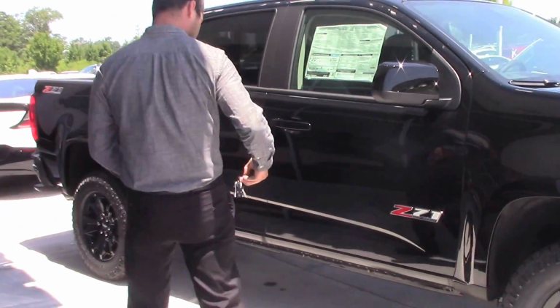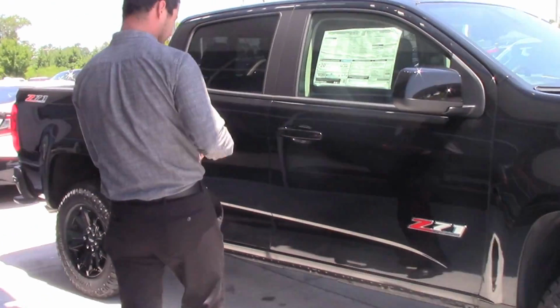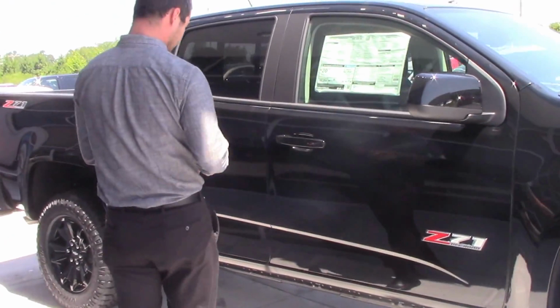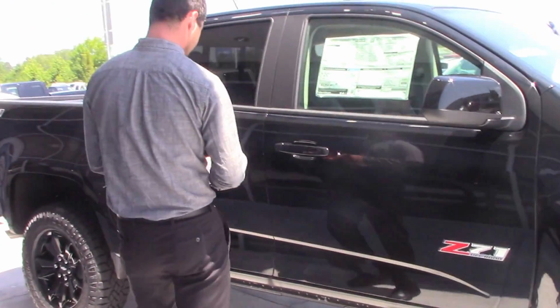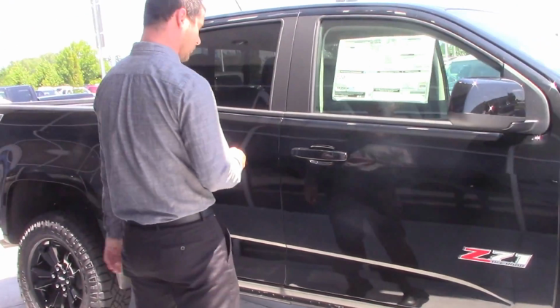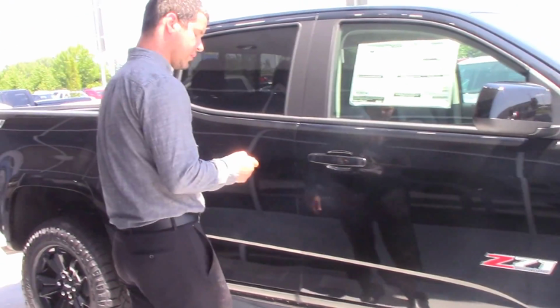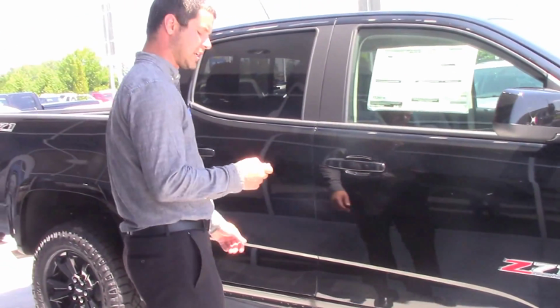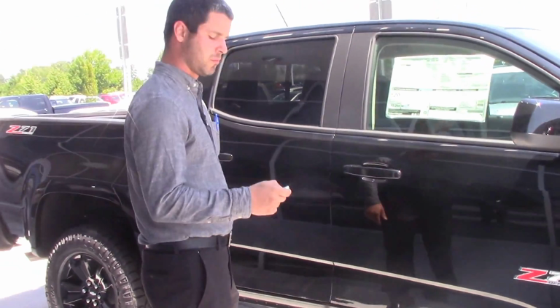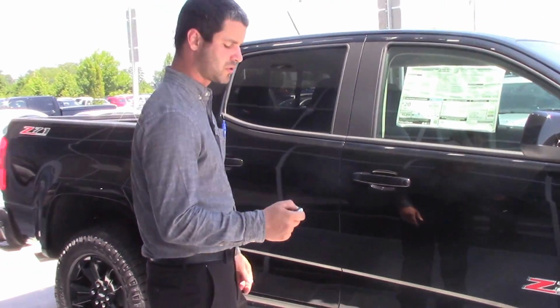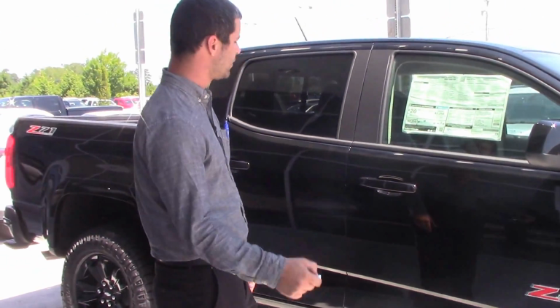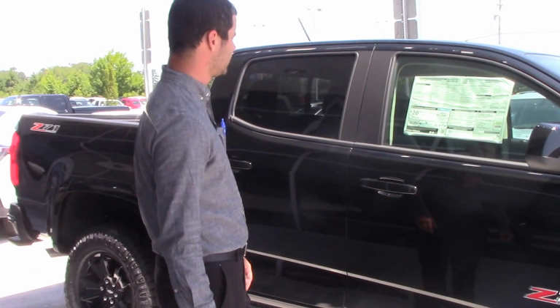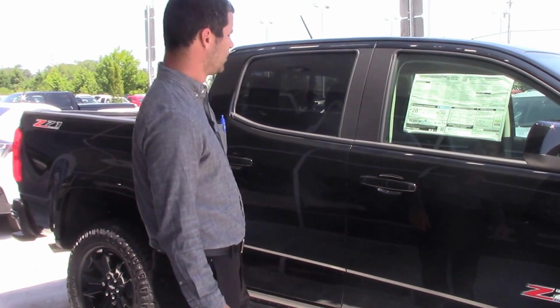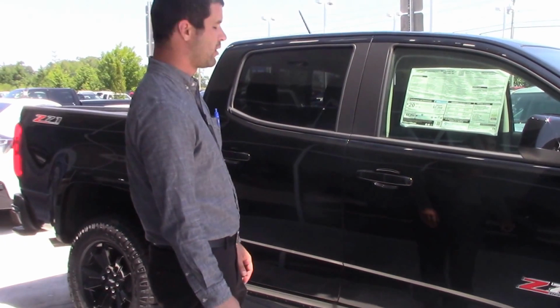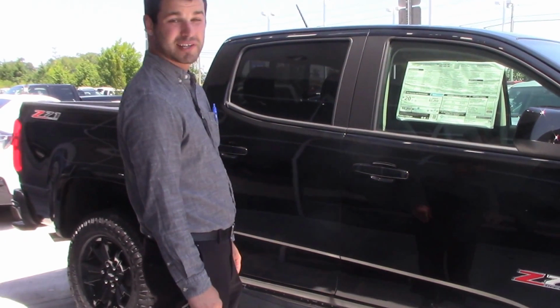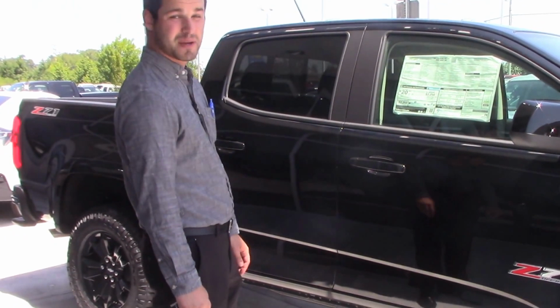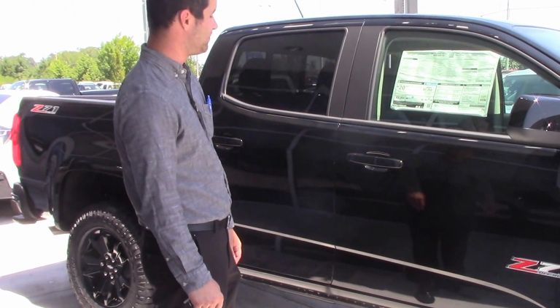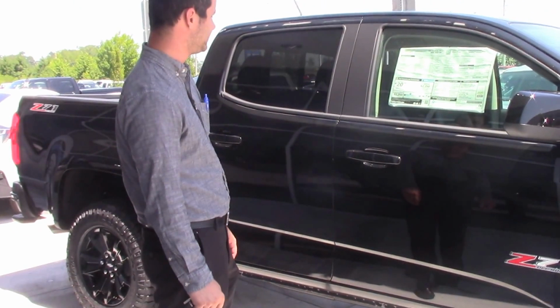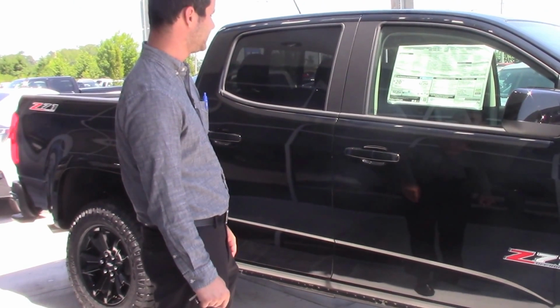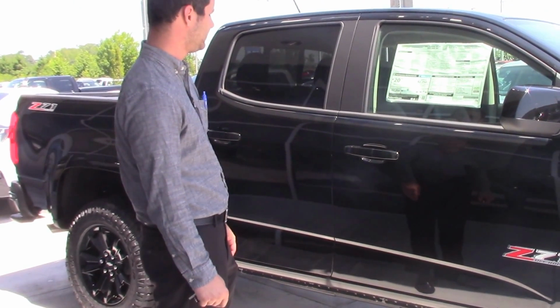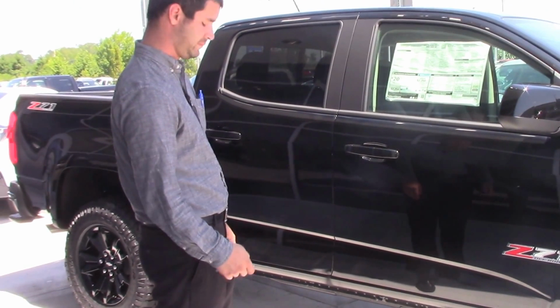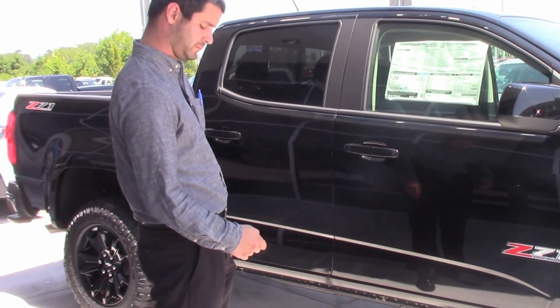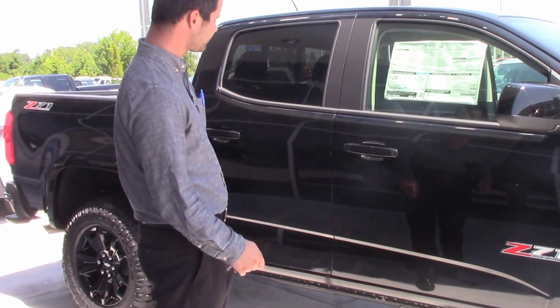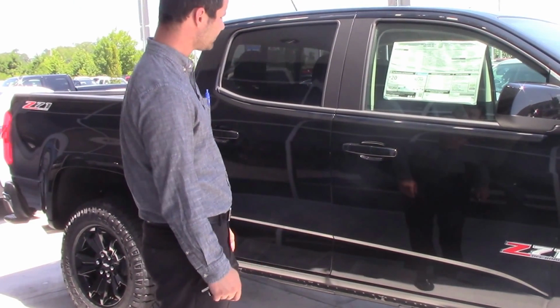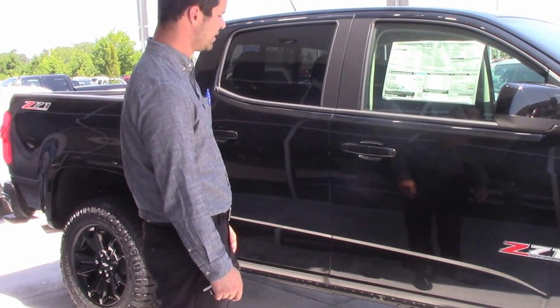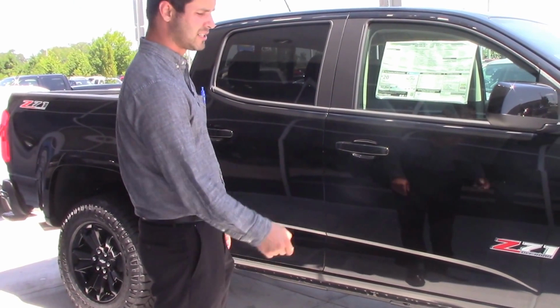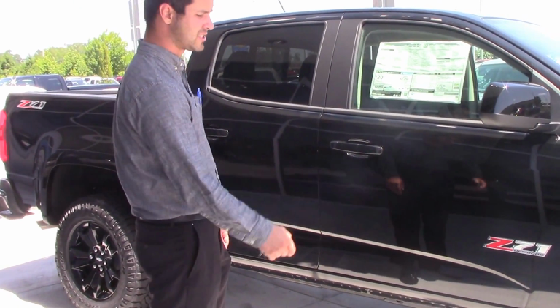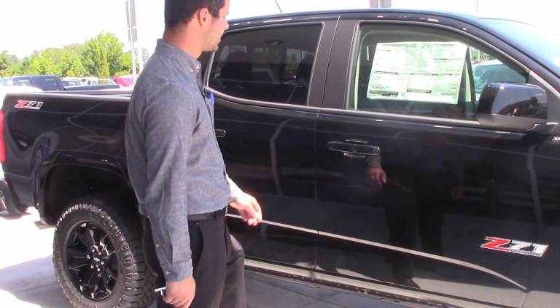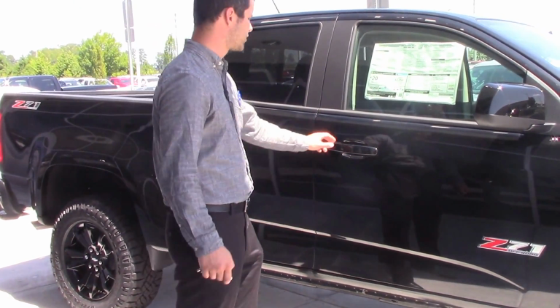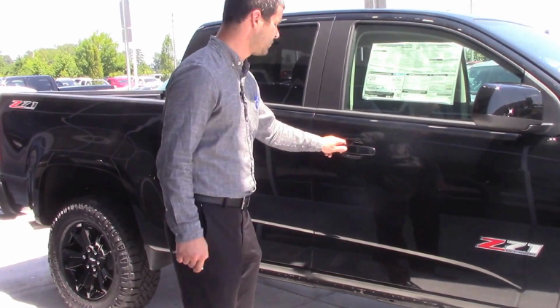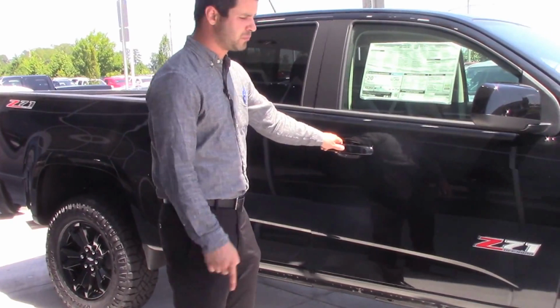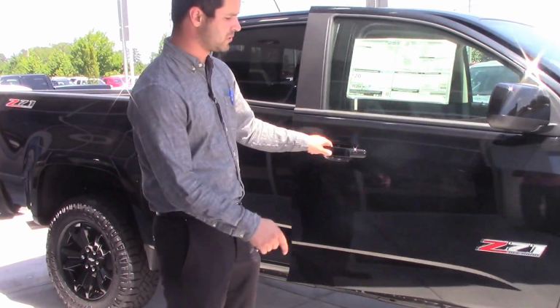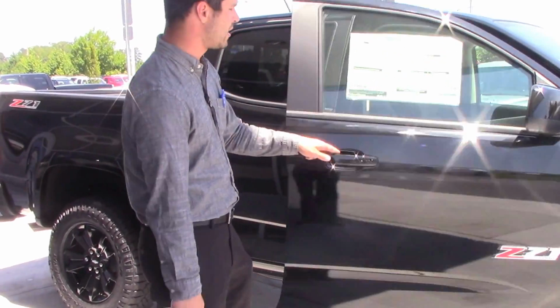One thing I love about this Colorado, it does have your remote start. Go ahead and crank this baby out. Sitting on a 17-inch rim, beautiful tires.